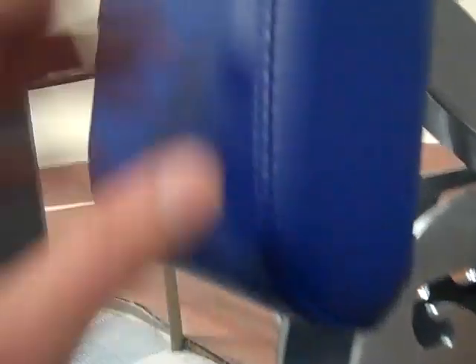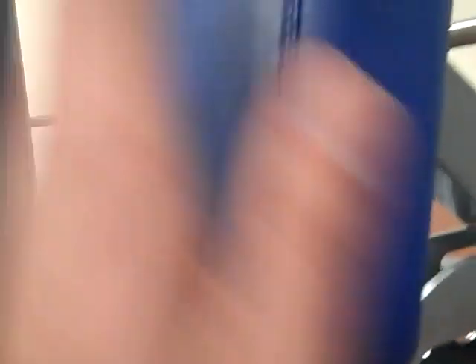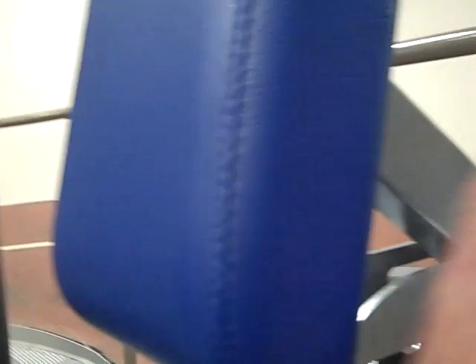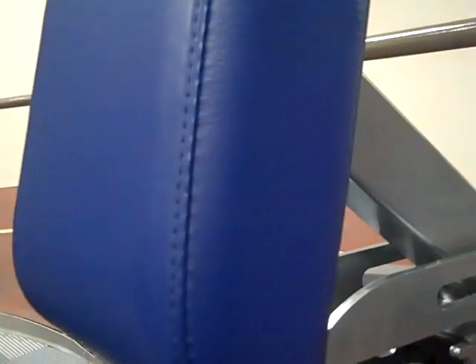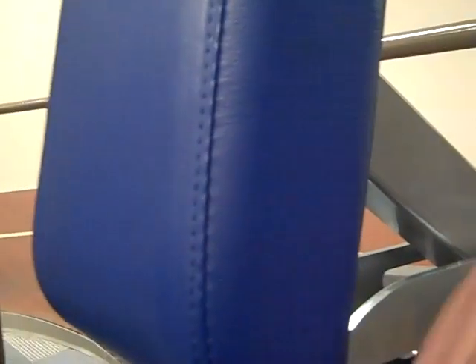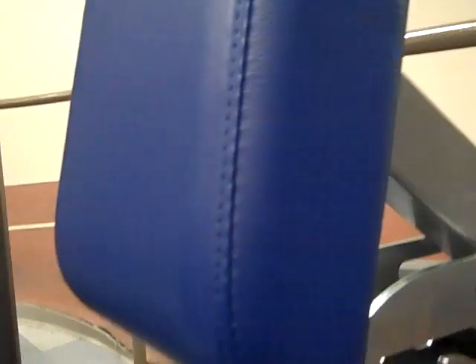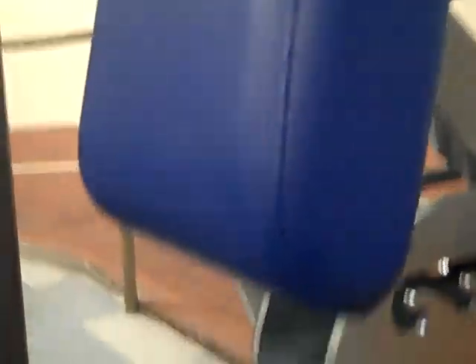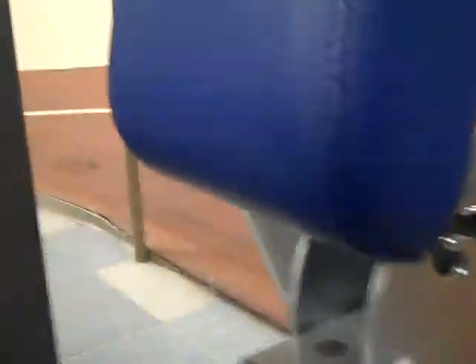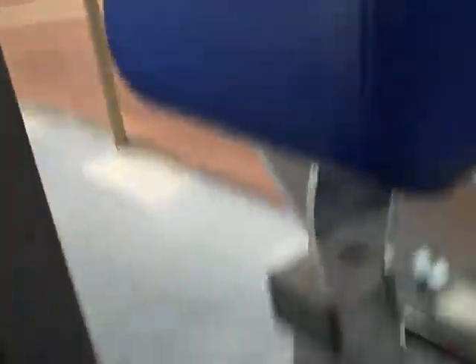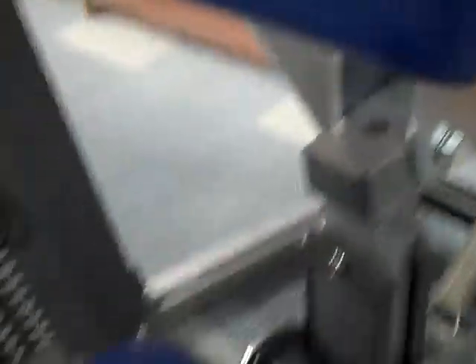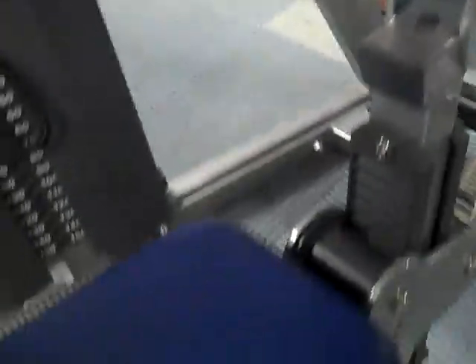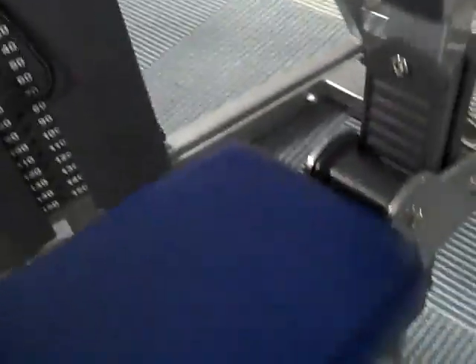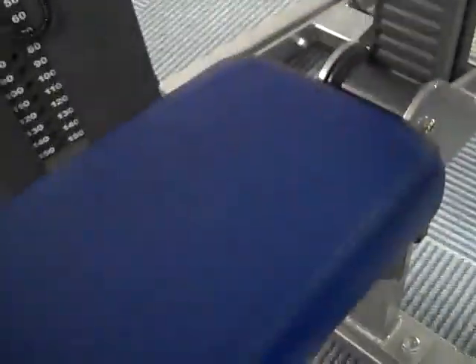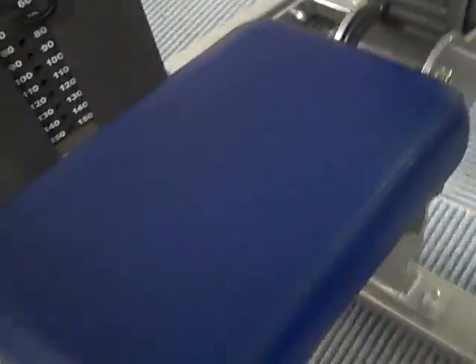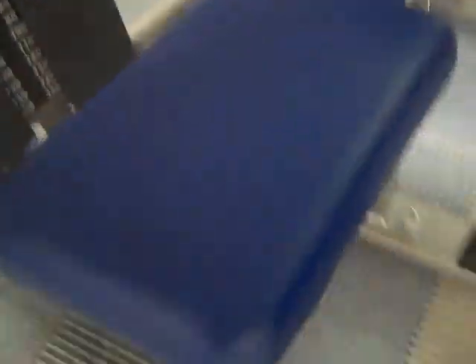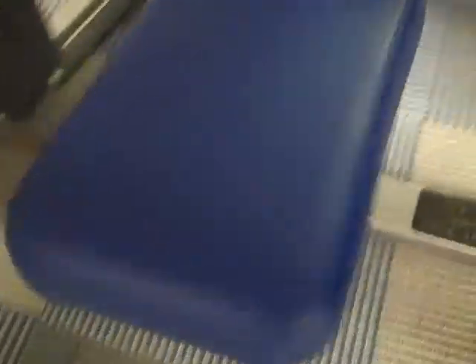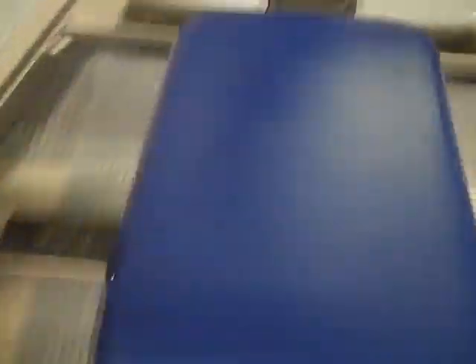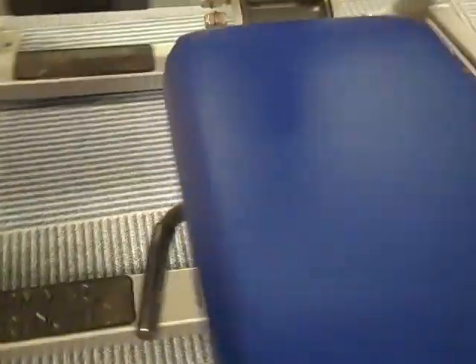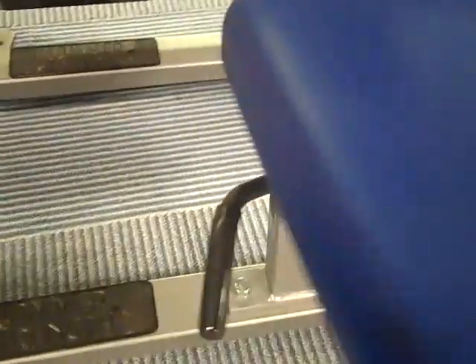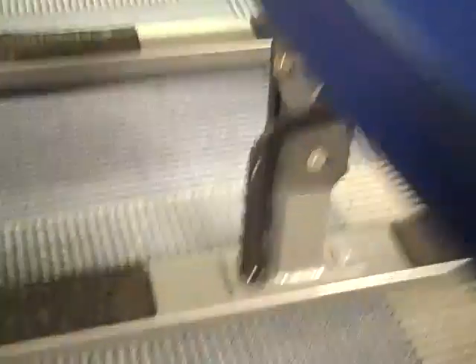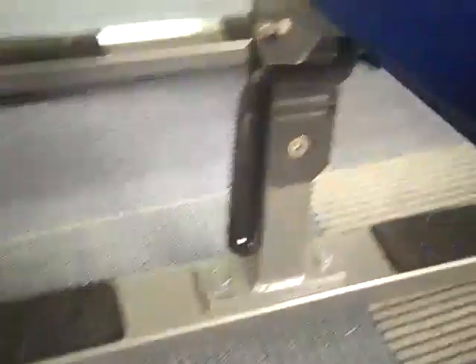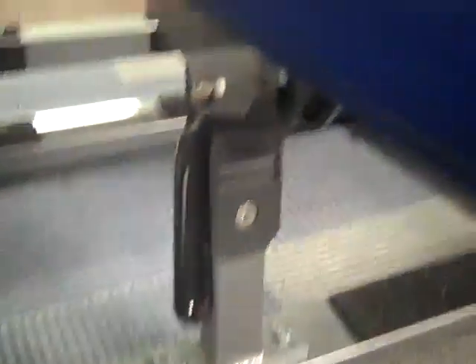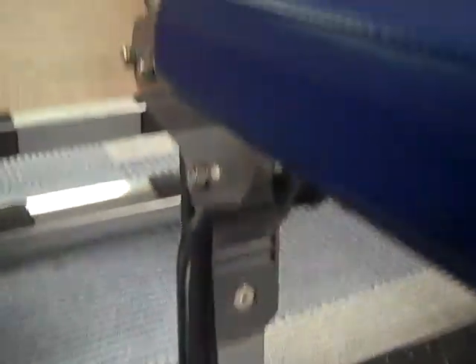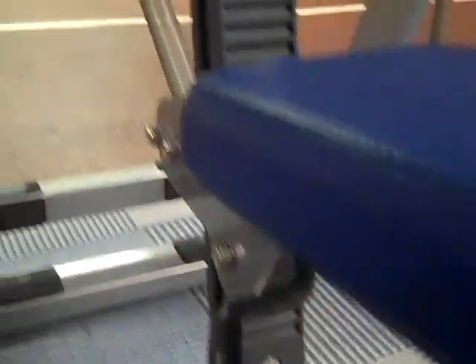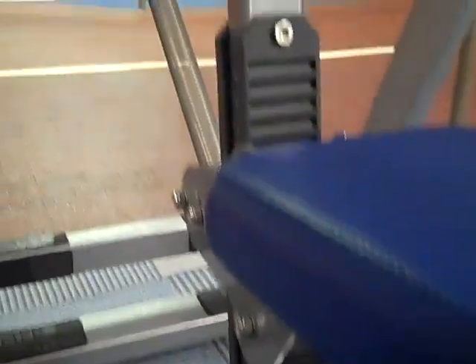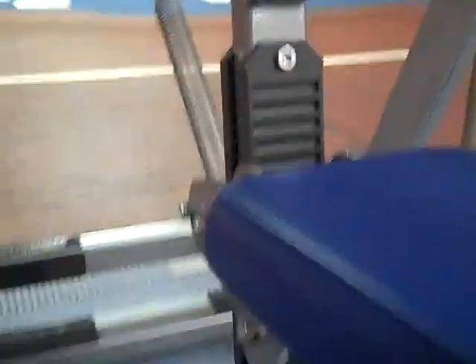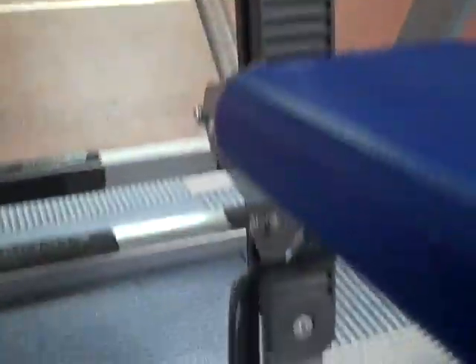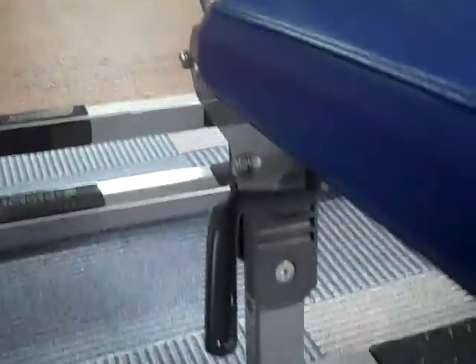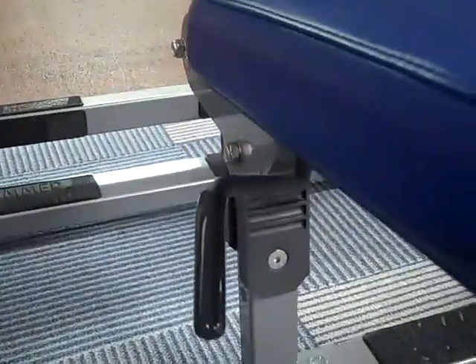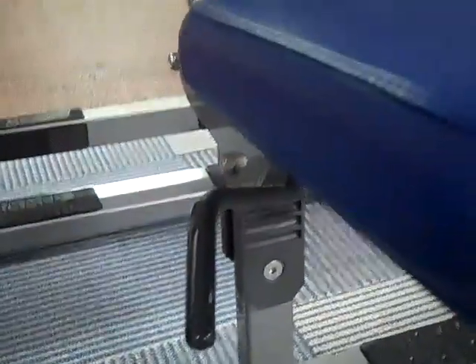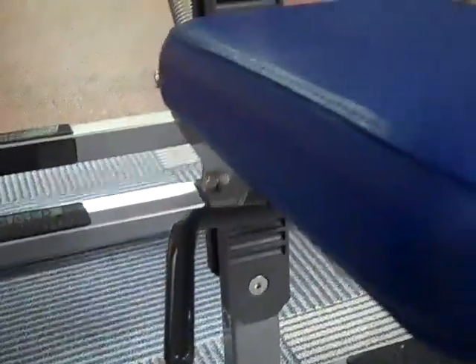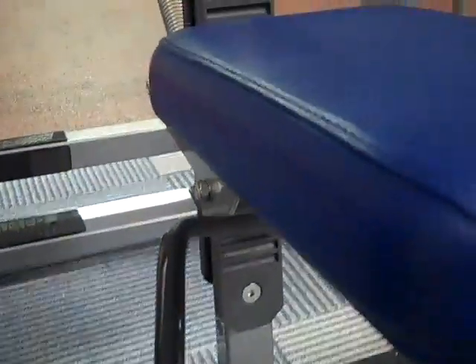This moves forward and back, and then you have your seat over here. There's an adjustment right here for your seat that lowers it.